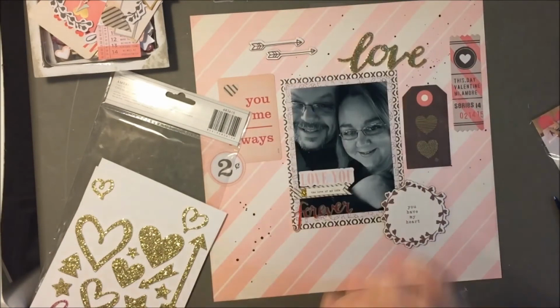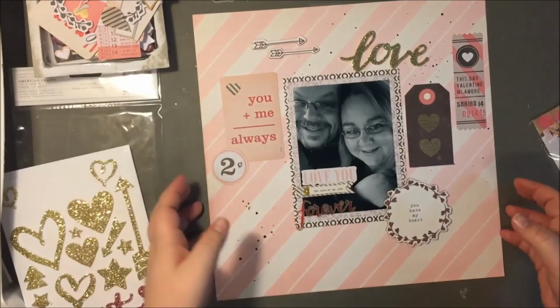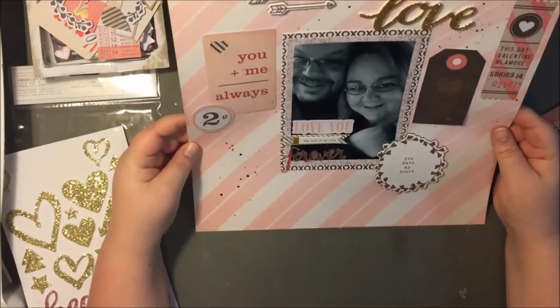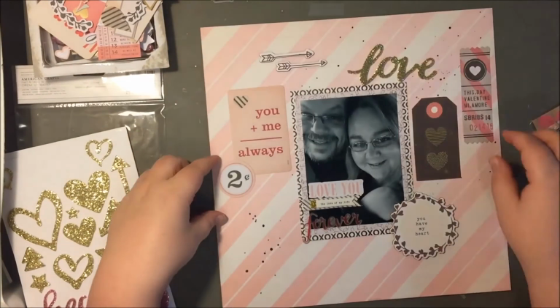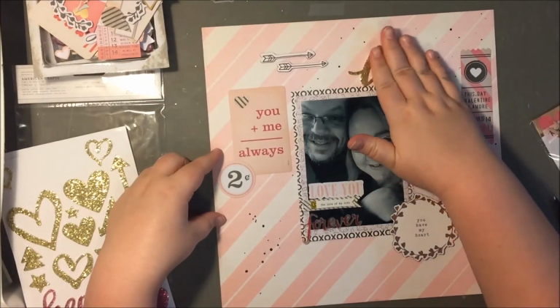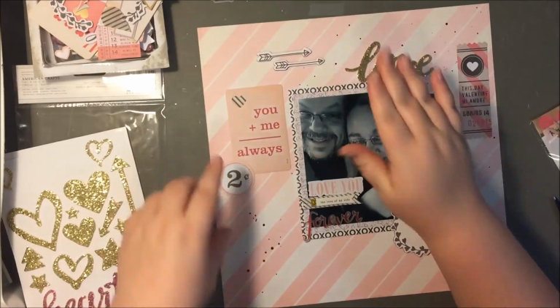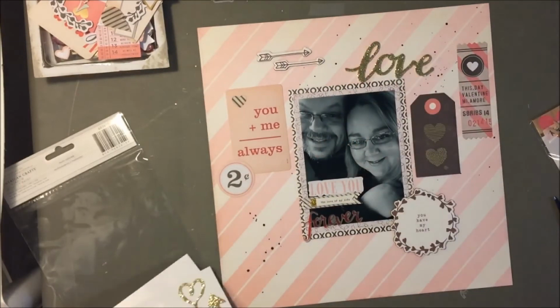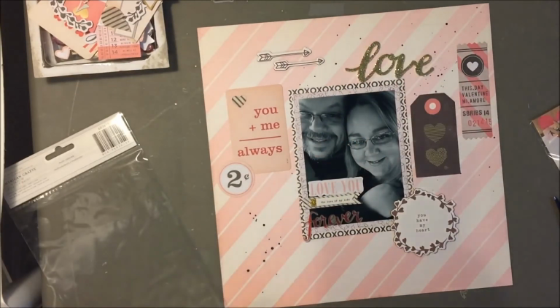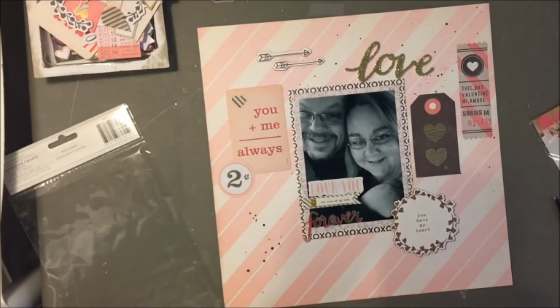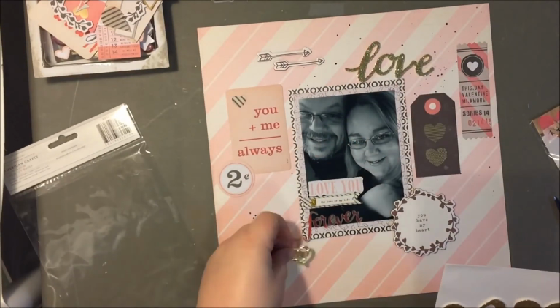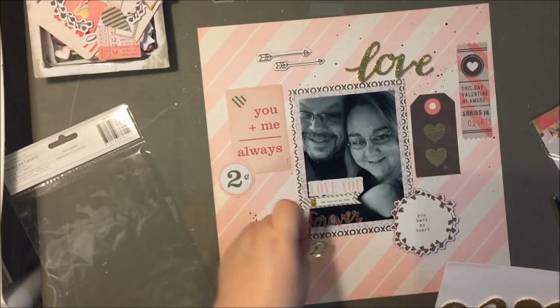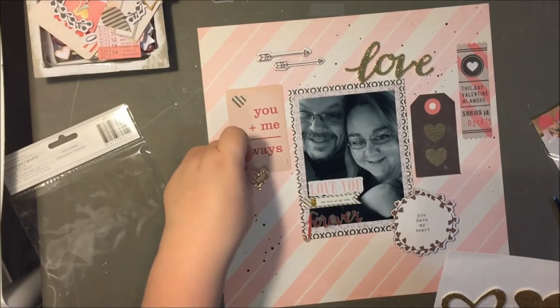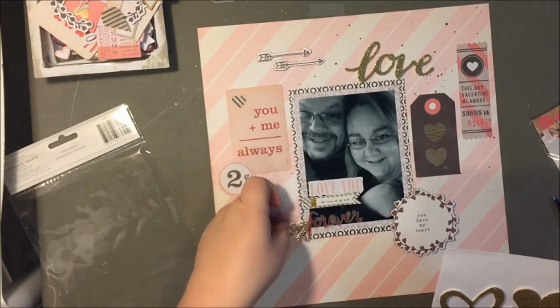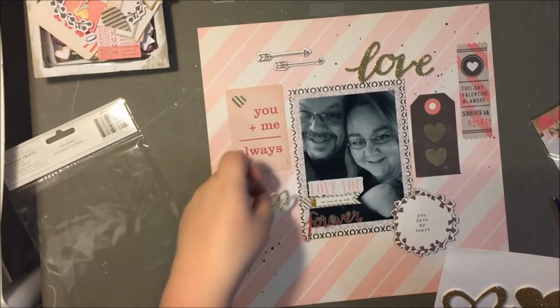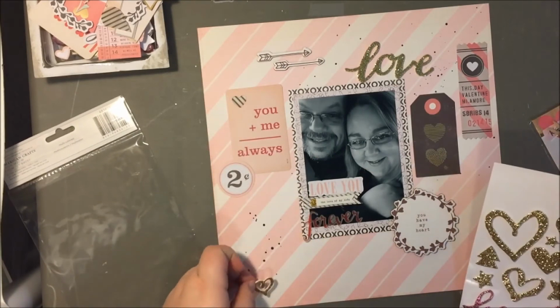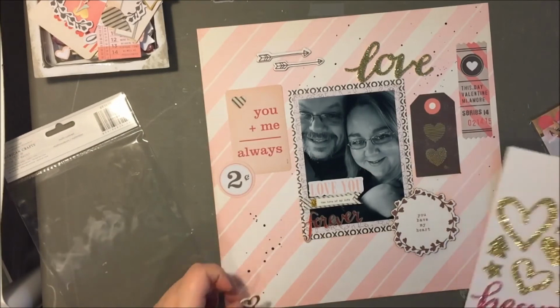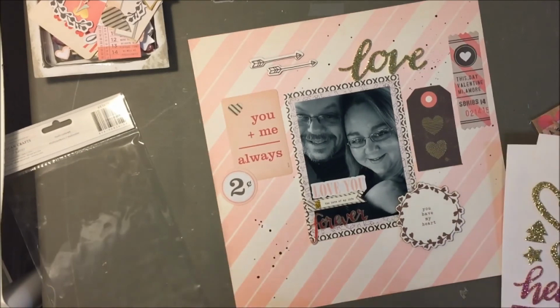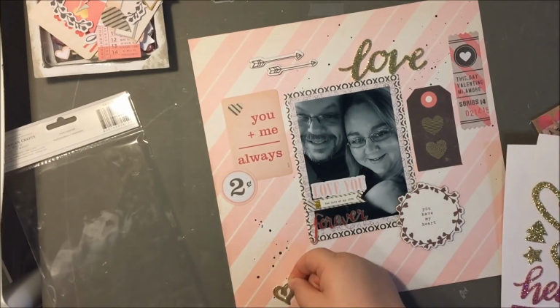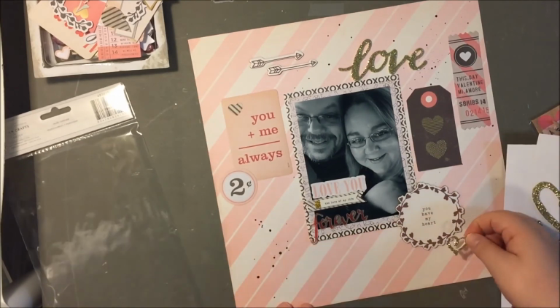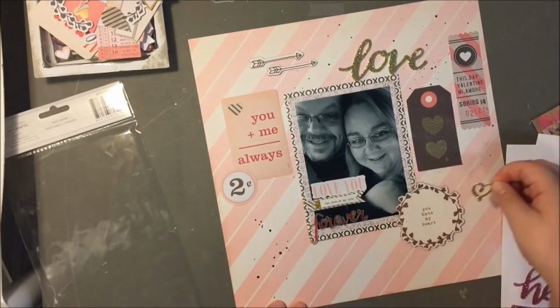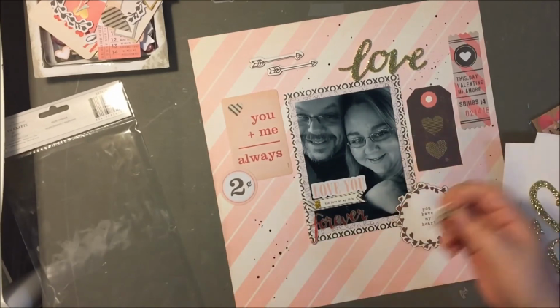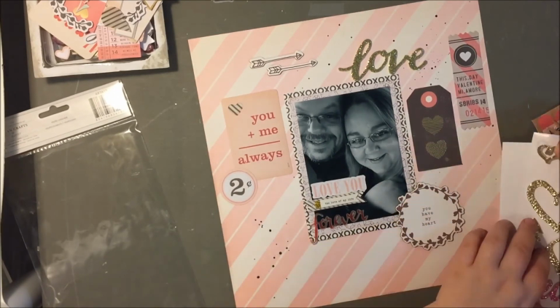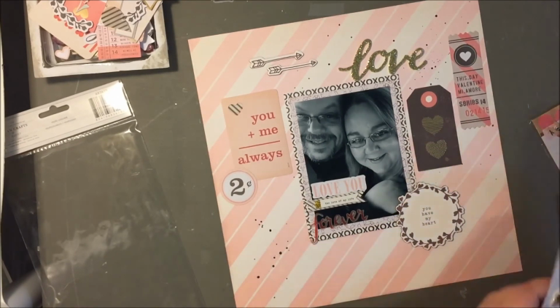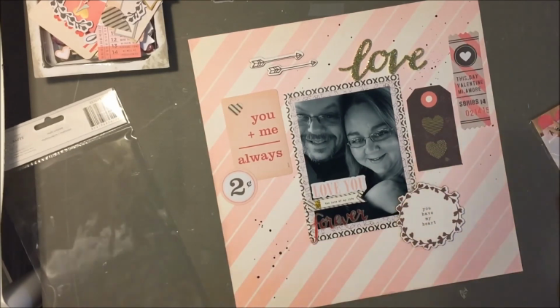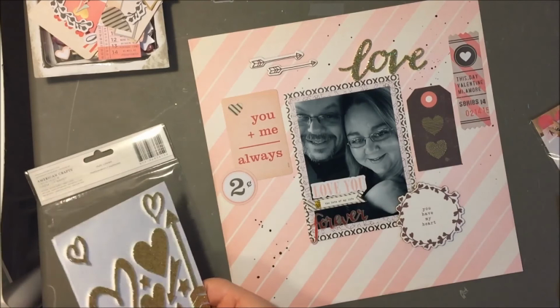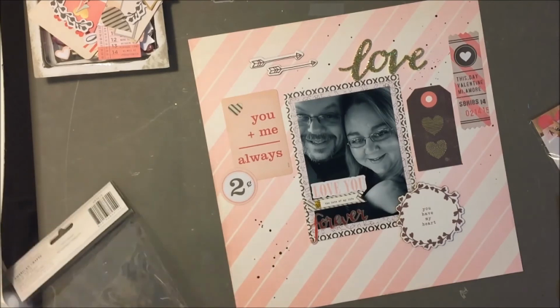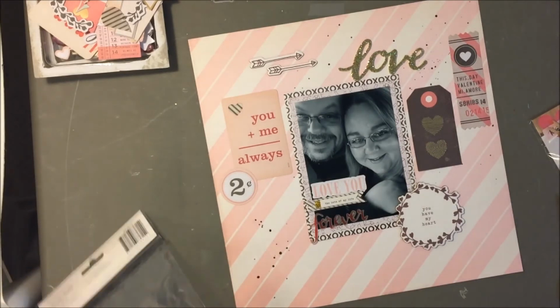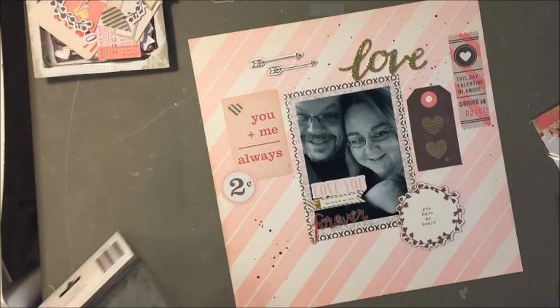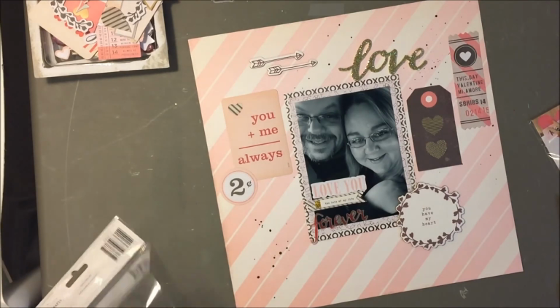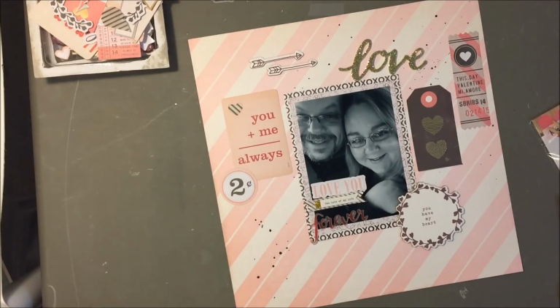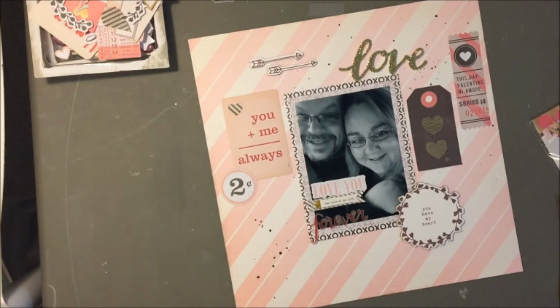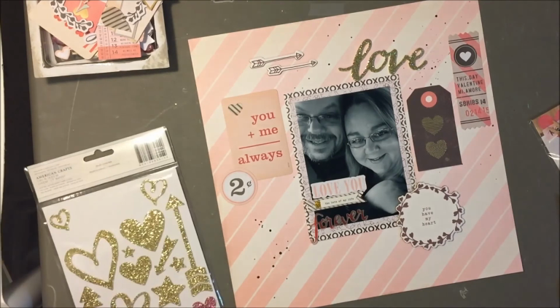So that's pretty much going to wrap up the layout. If you want to see a photo, you can head on over to my blog — there's a link down below. And as always, if you would please hit that subscribe button, it really helps me out a lot. Thanks so much for watching, guys, and I'll see you again soon.